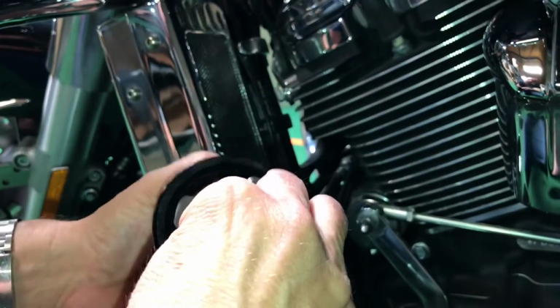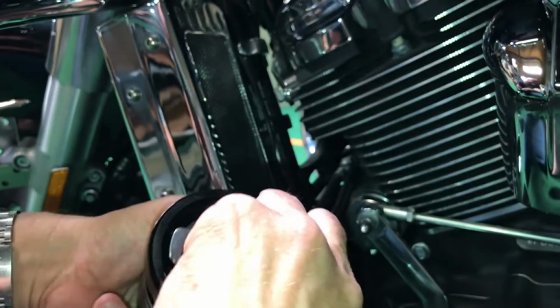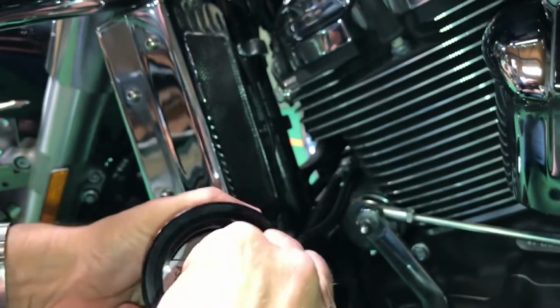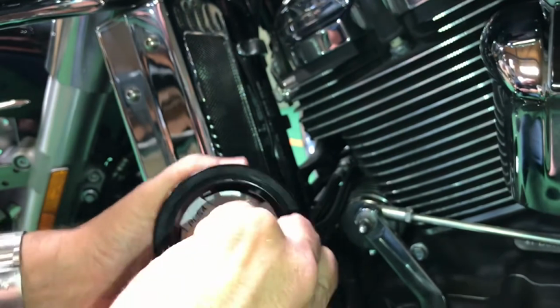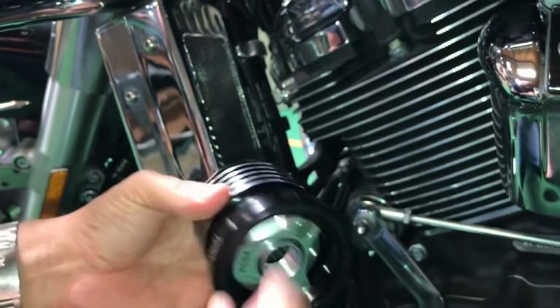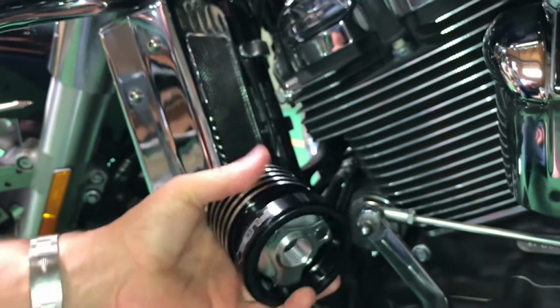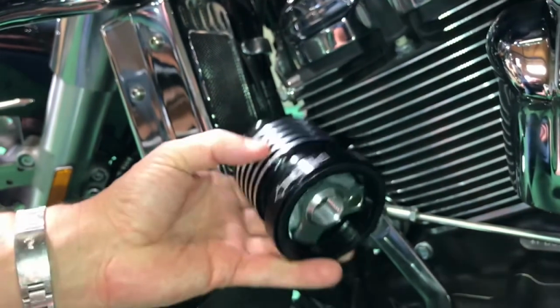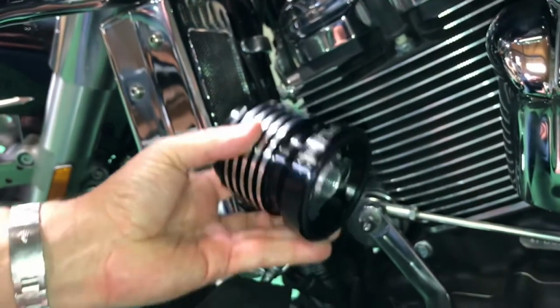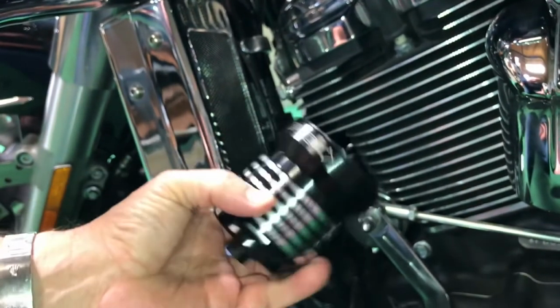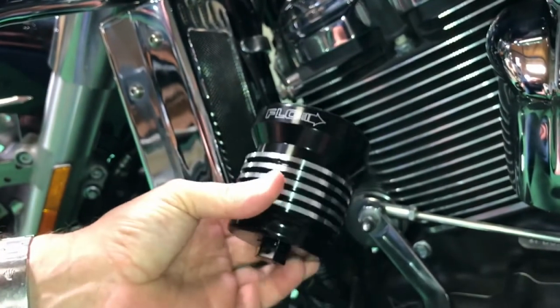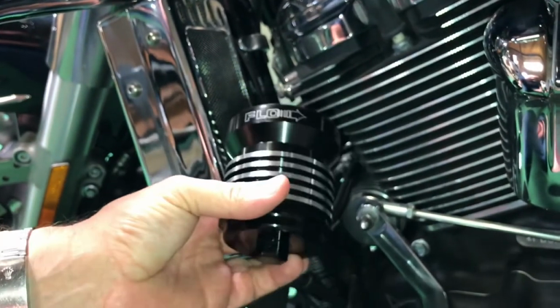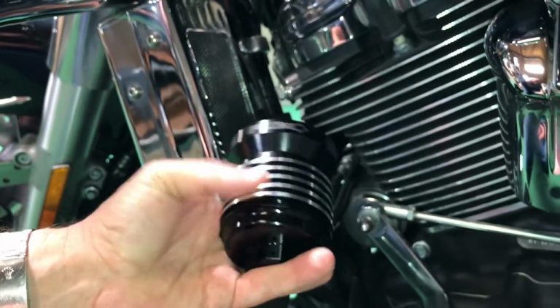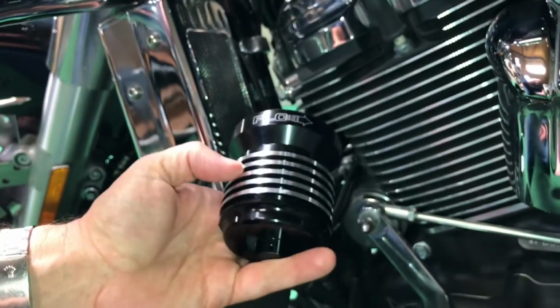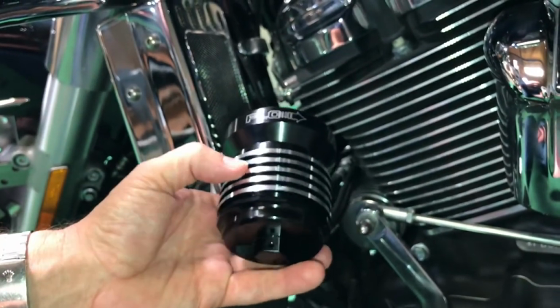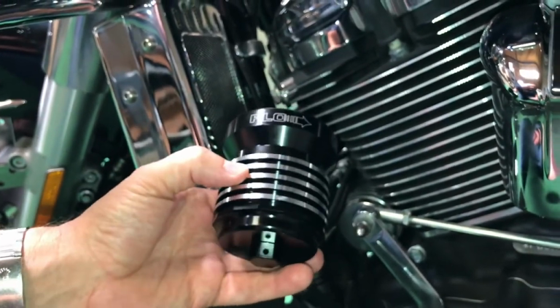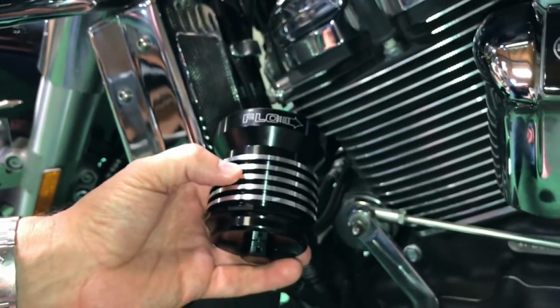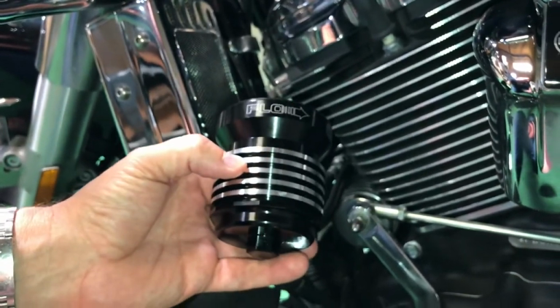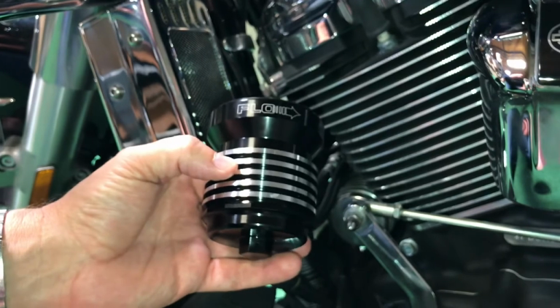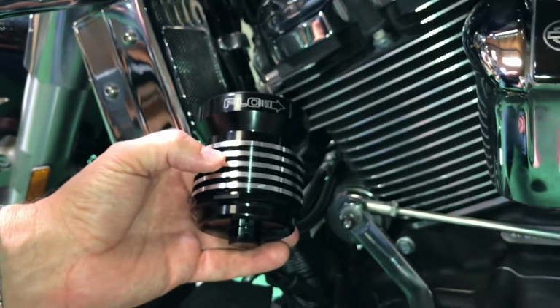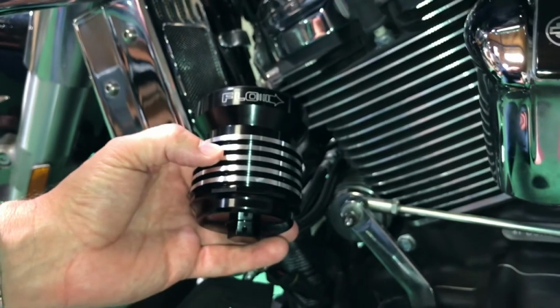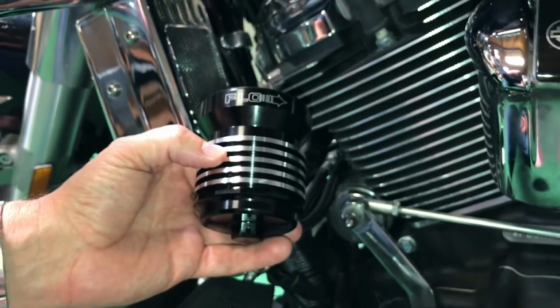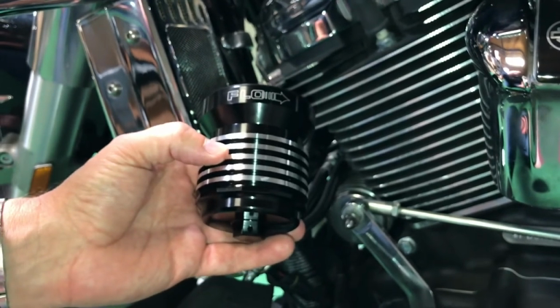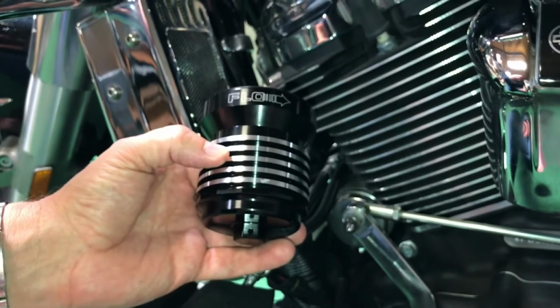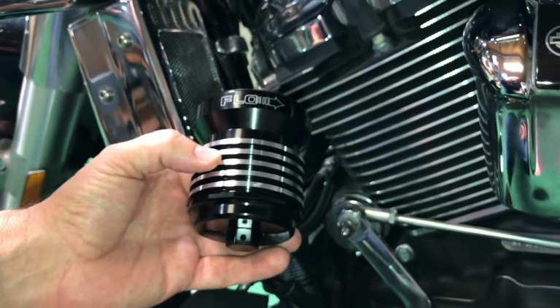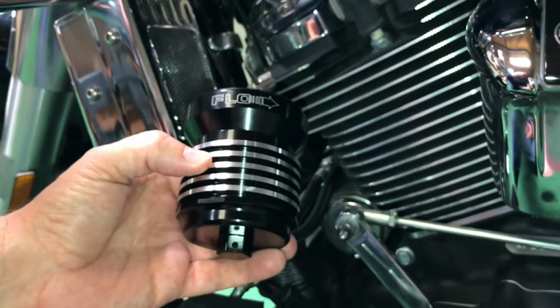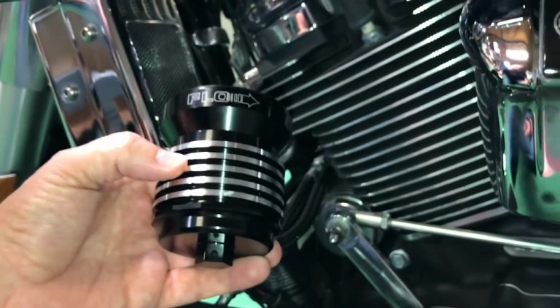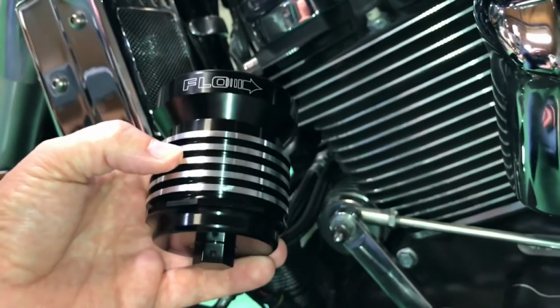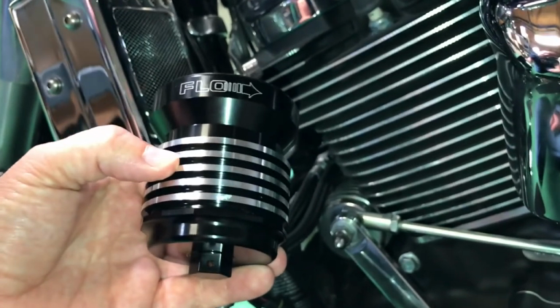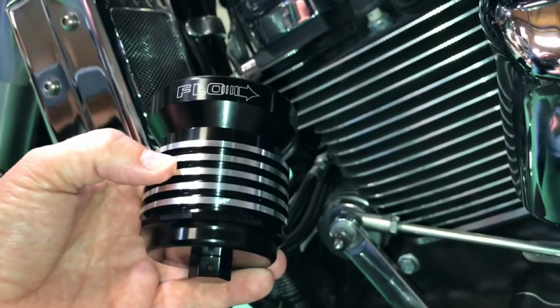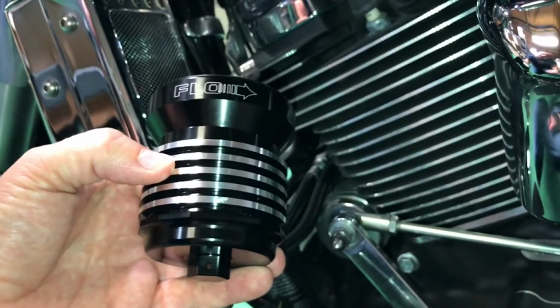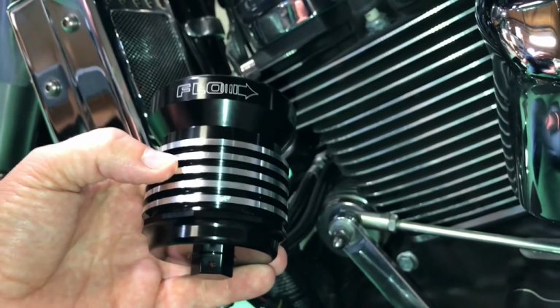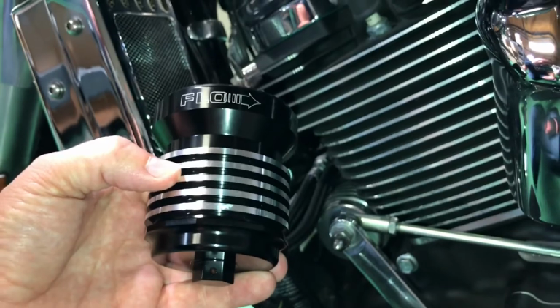Part number PCS4BC is in black chrome, available at ultracoolfl.com, pcracingusa.com, and your ultra-cool drag specialties dealer.